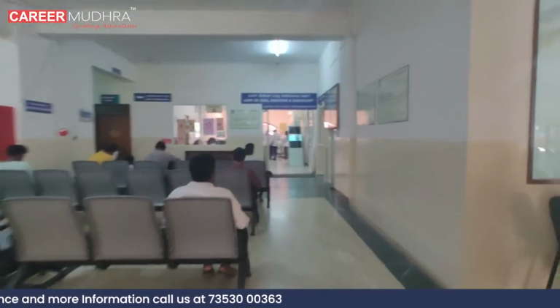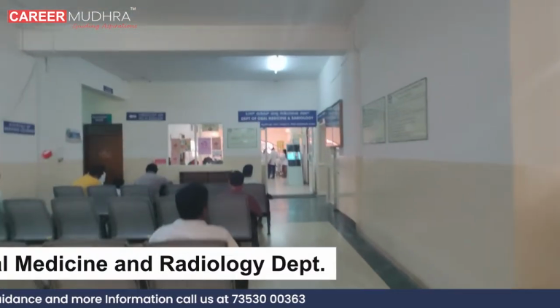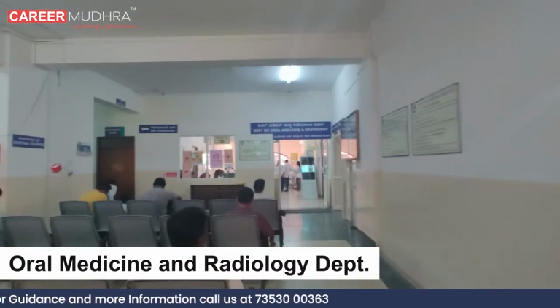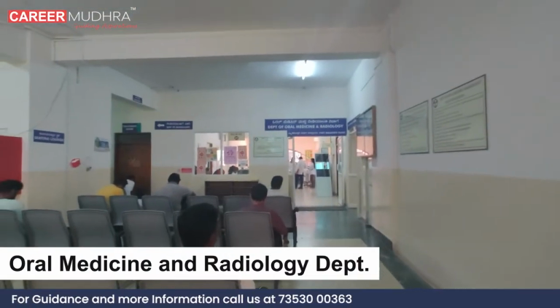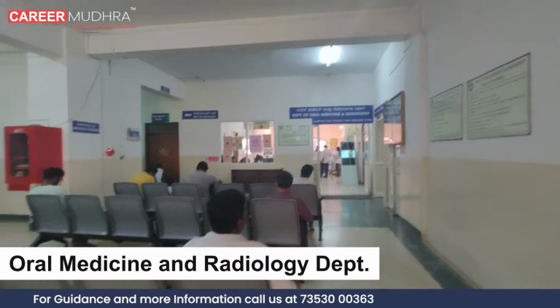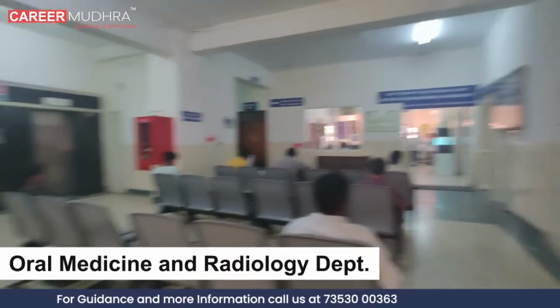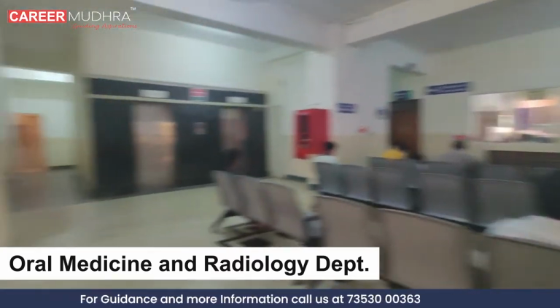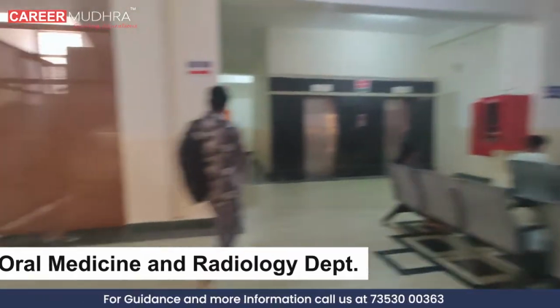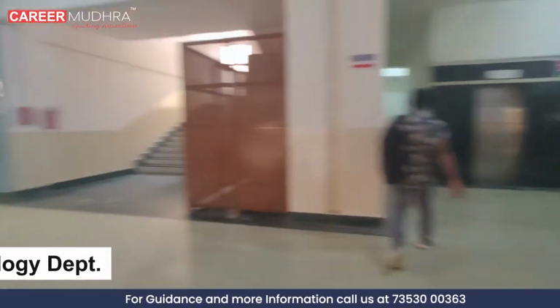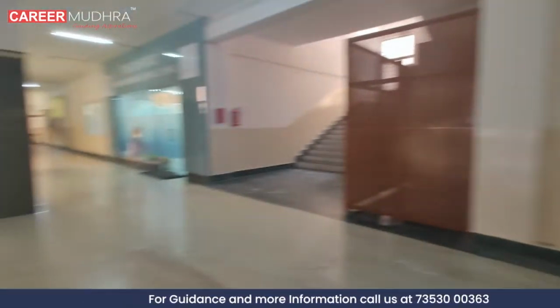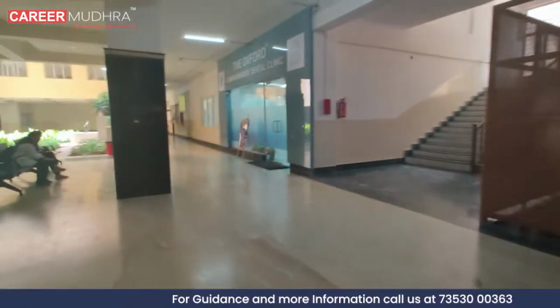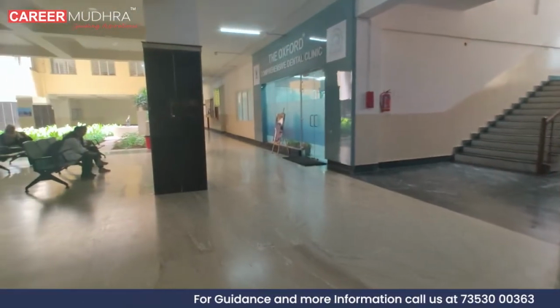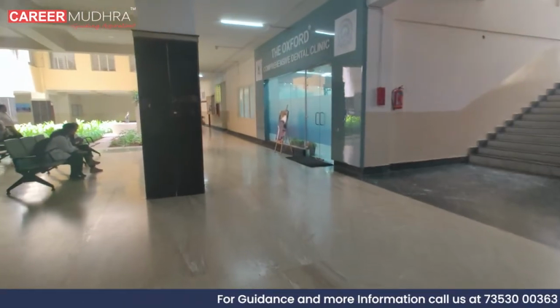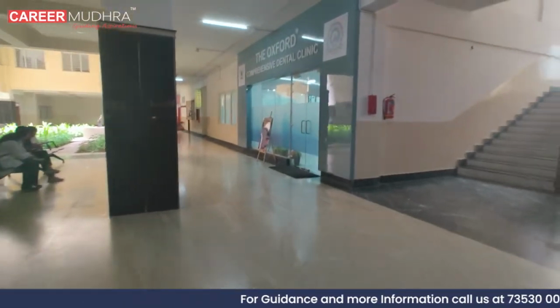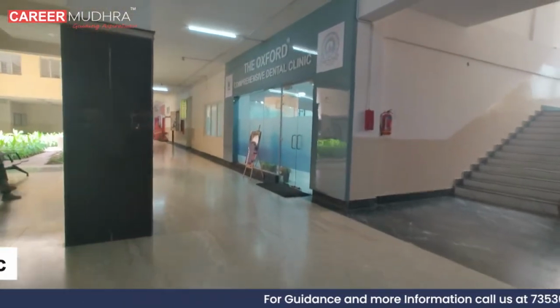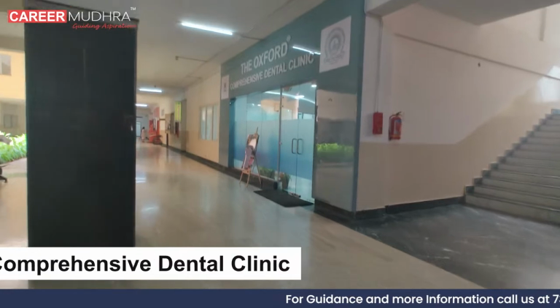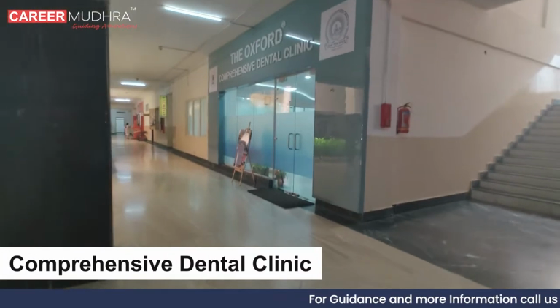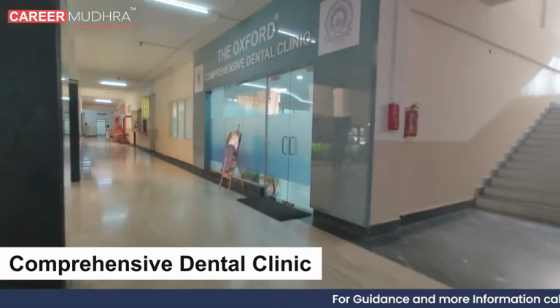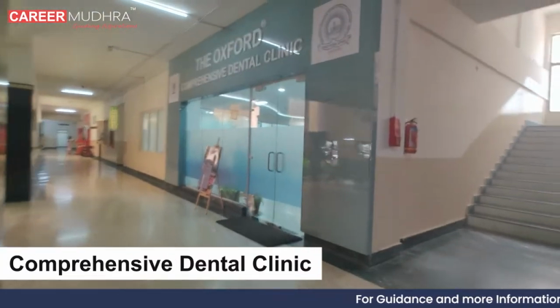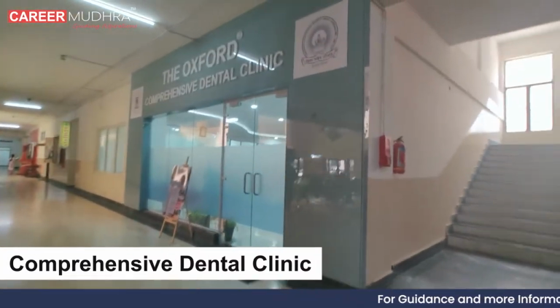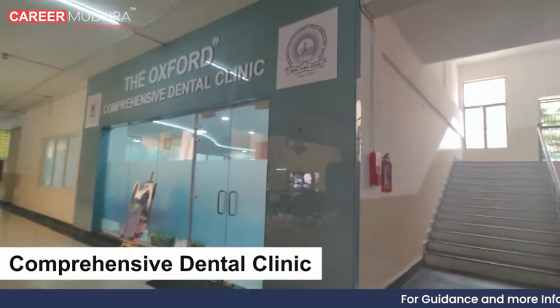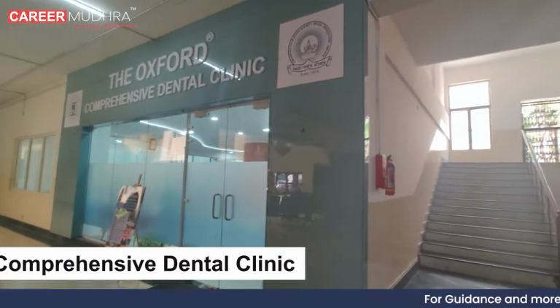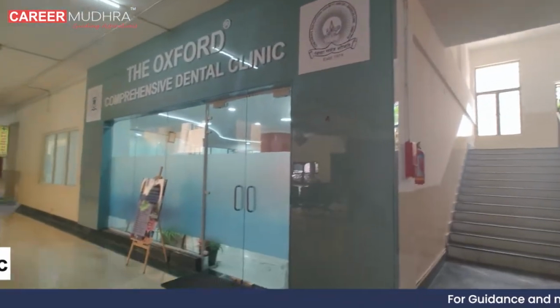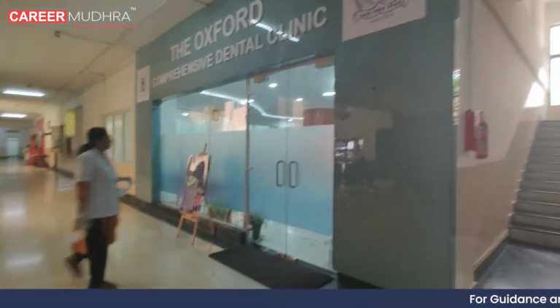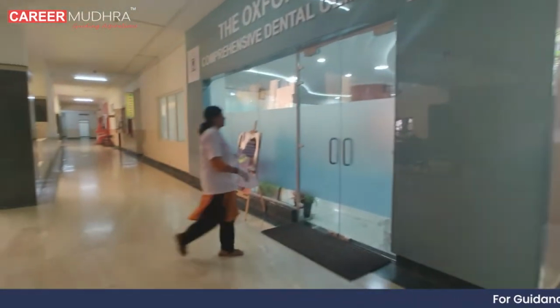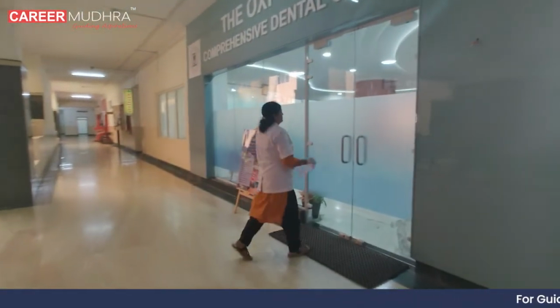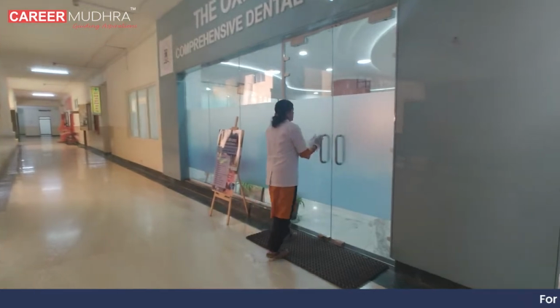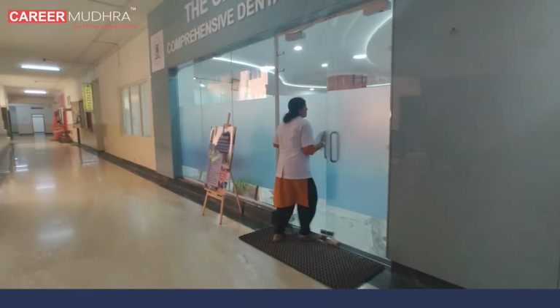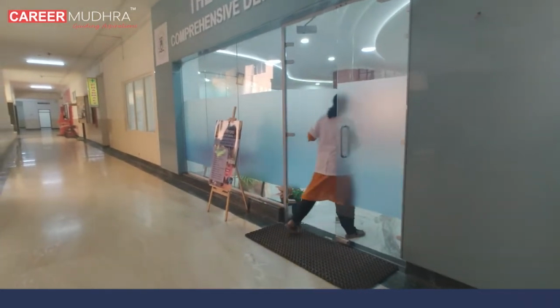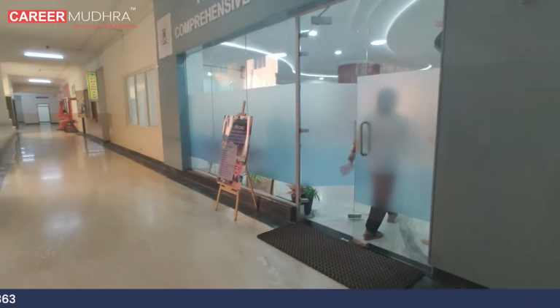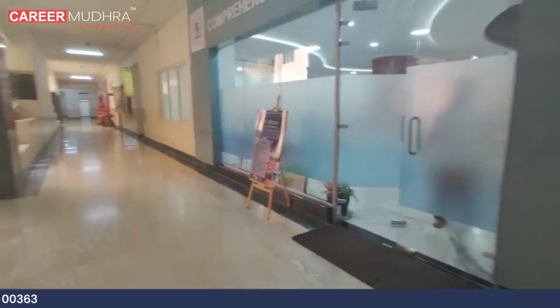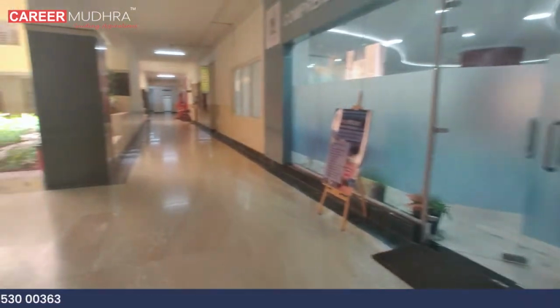This is the oral medicine and radiology department. This is the comprehensive dental clinic, which is an approach that focuses on your whole well-being, including your oral health, as well as general physical and mental health.